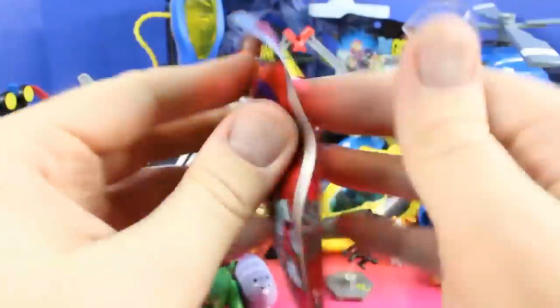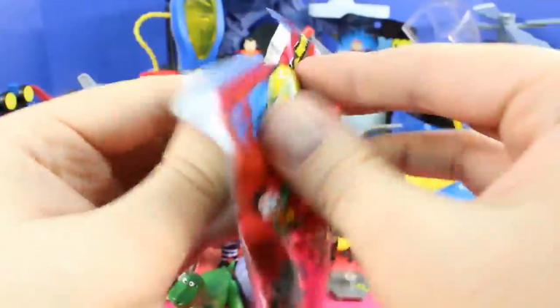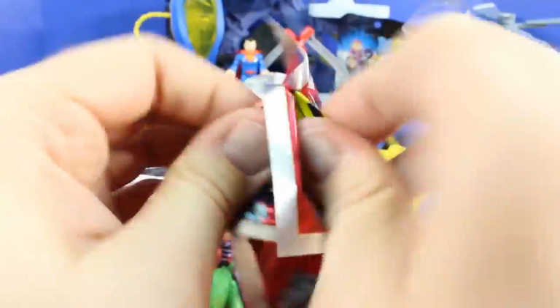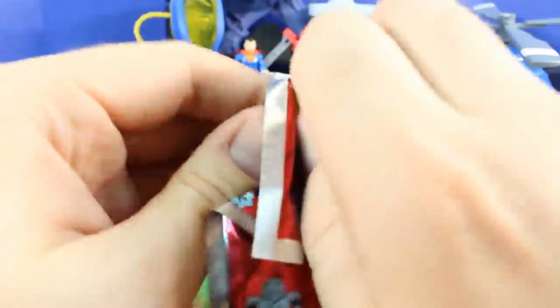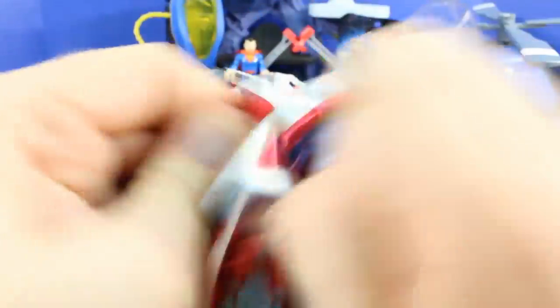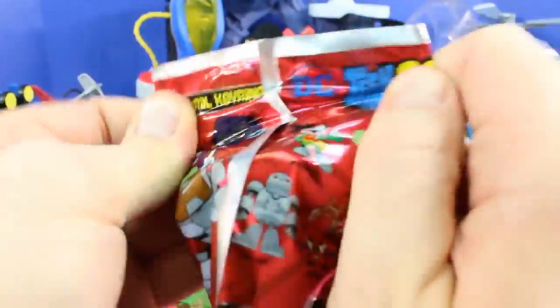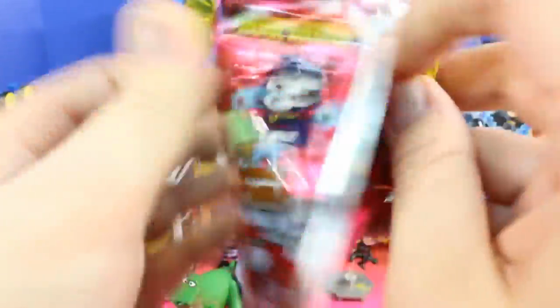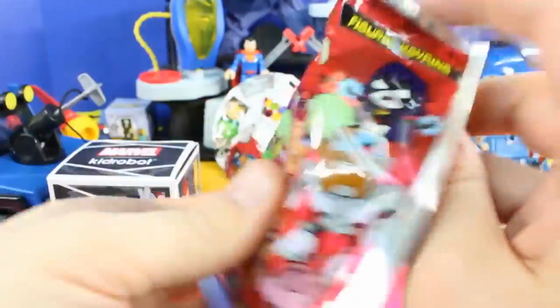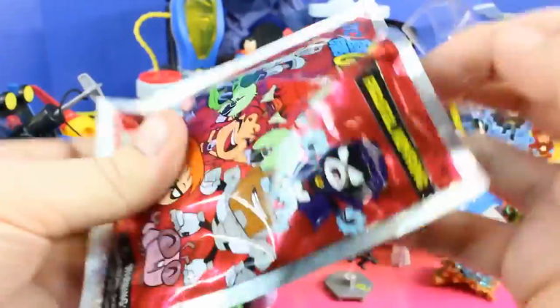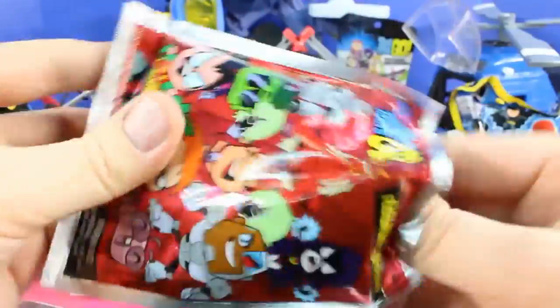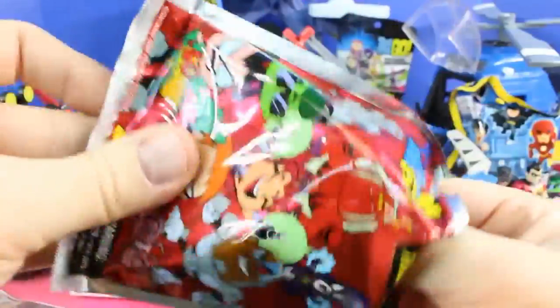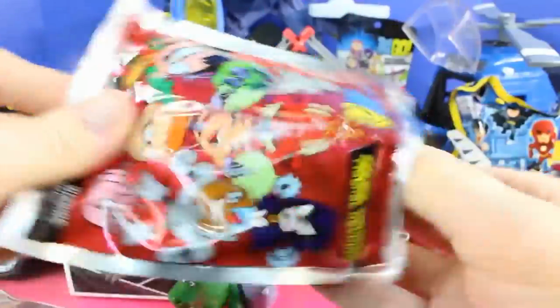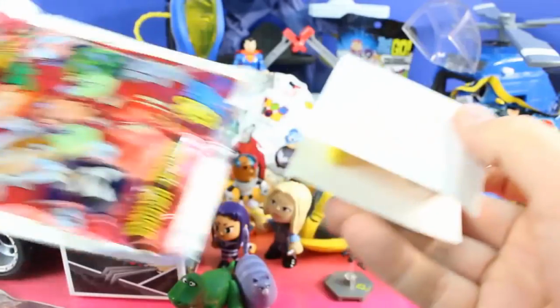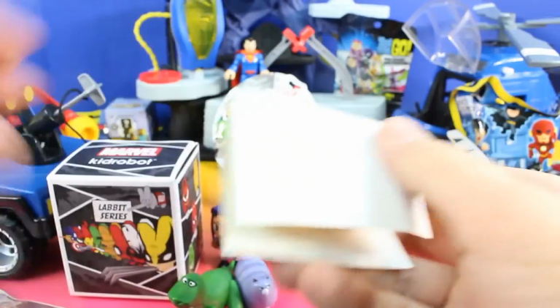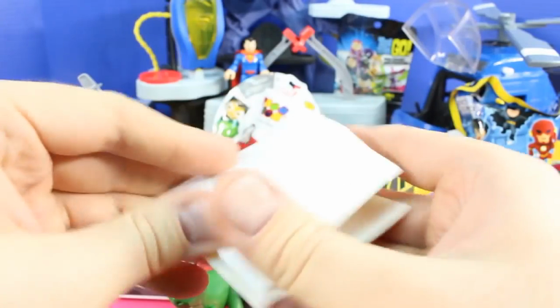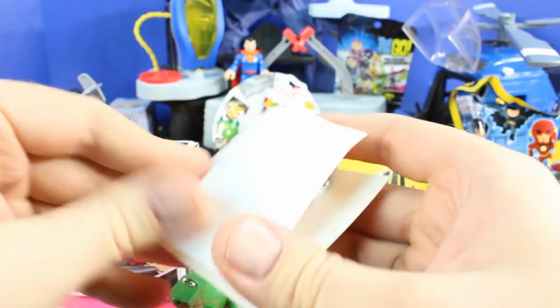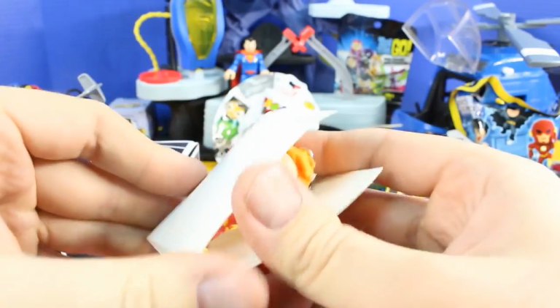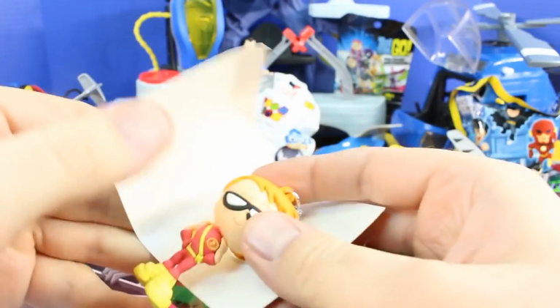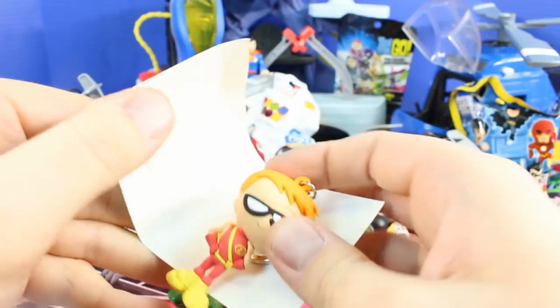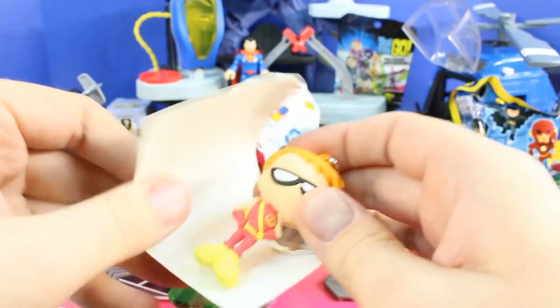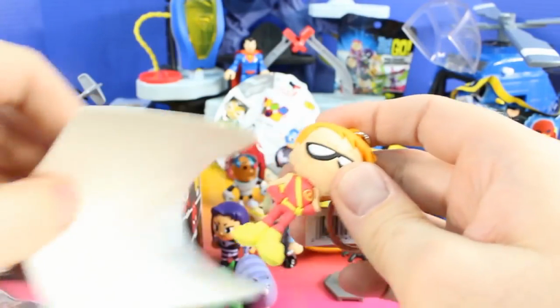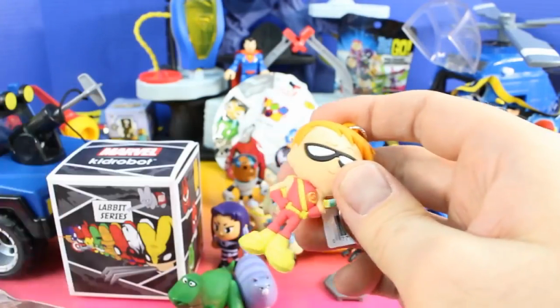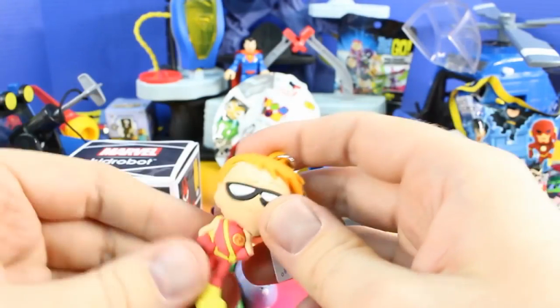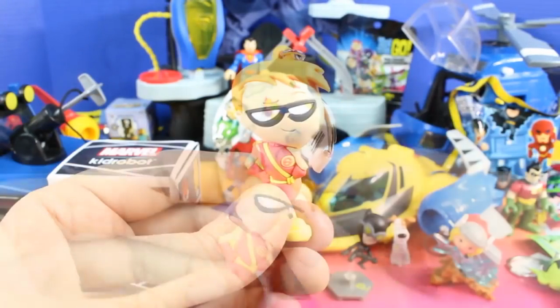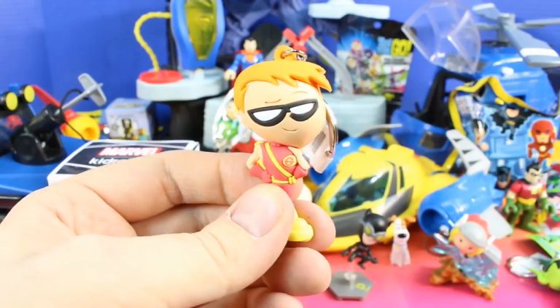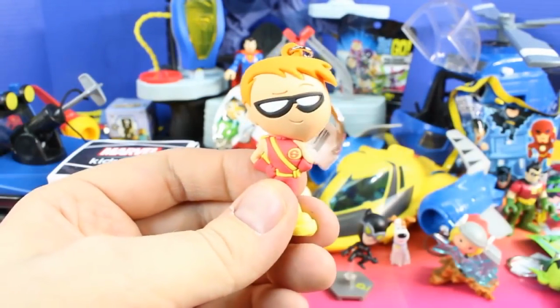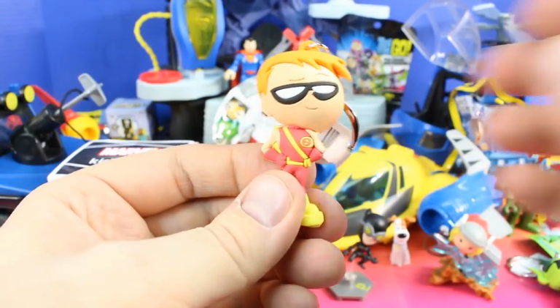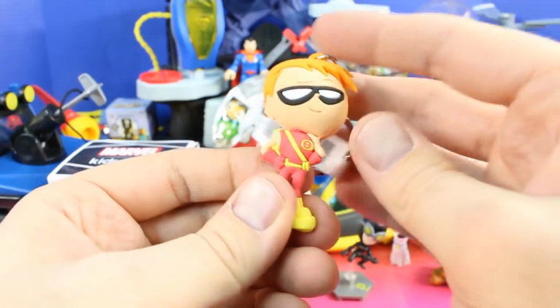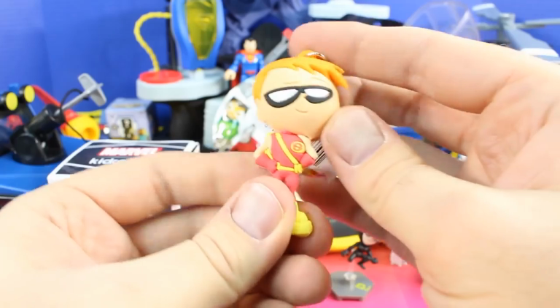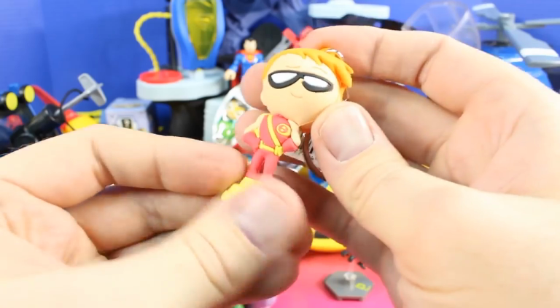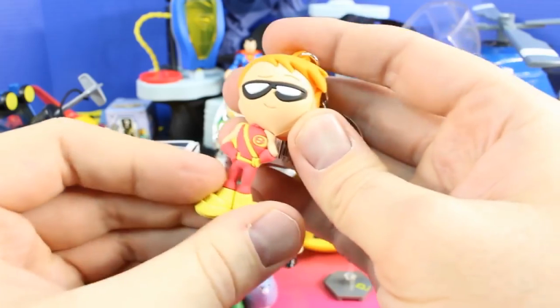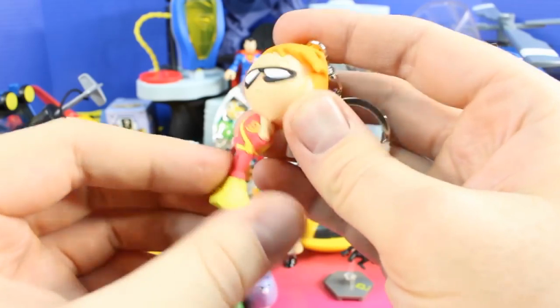Here's another Teen Titans Go figure — a key ring. Check it out everyone, it's Speedy!